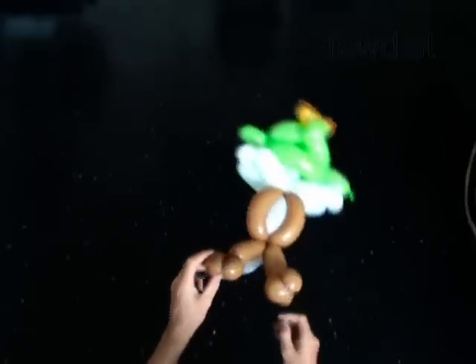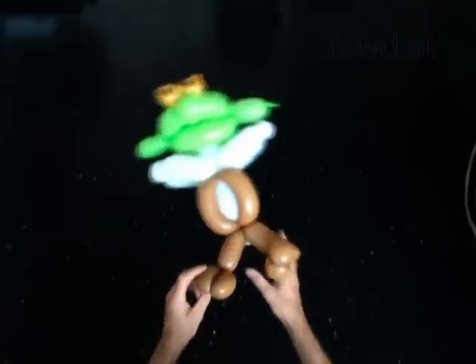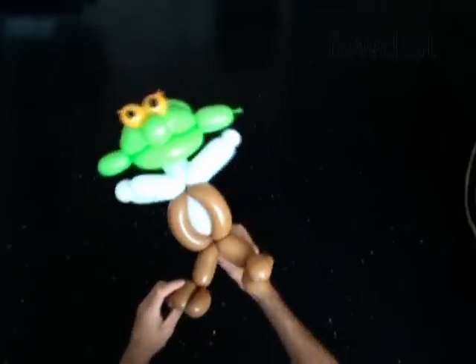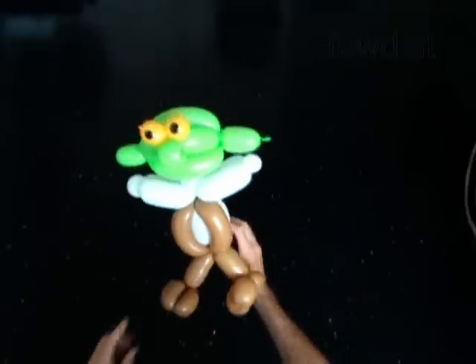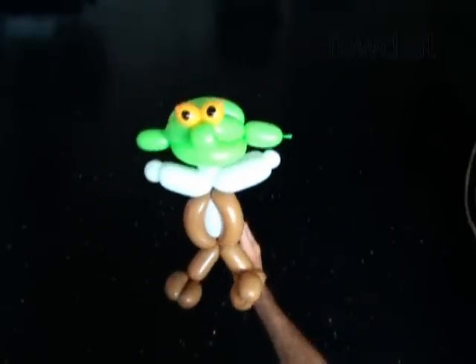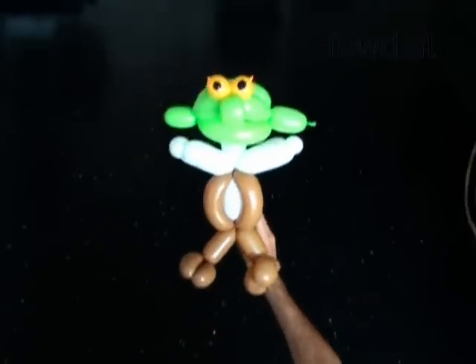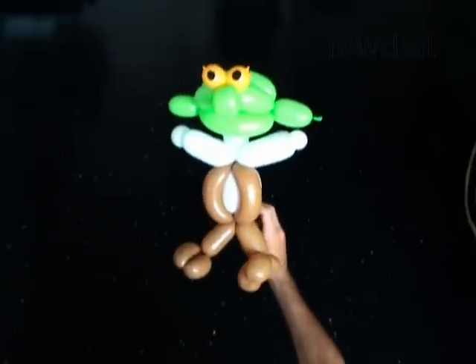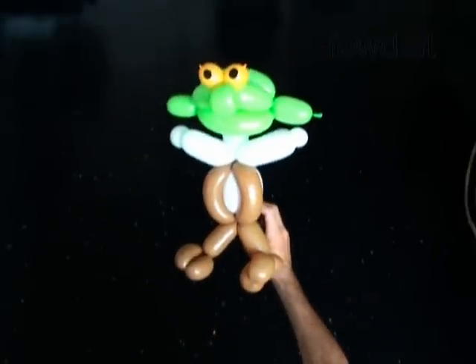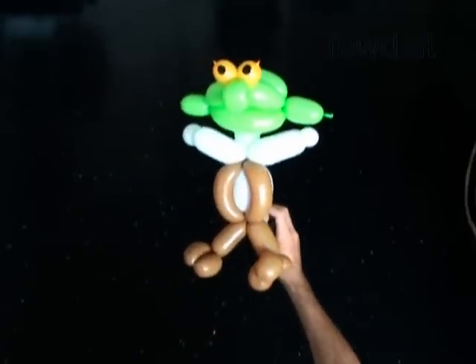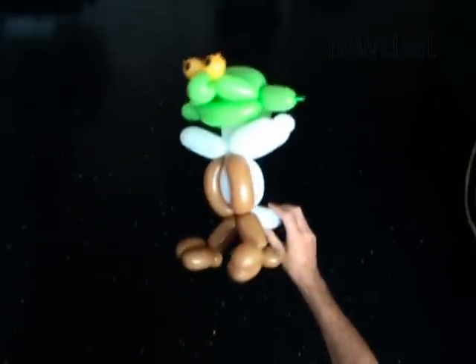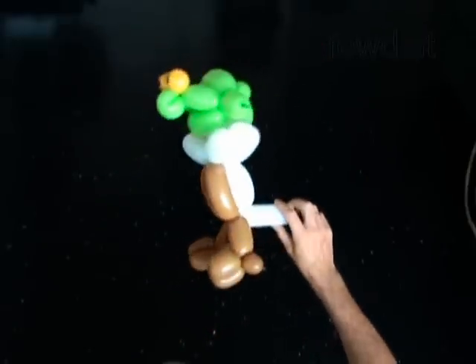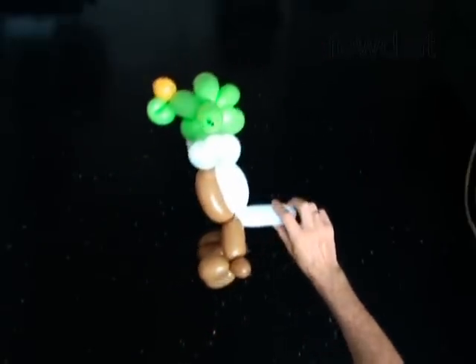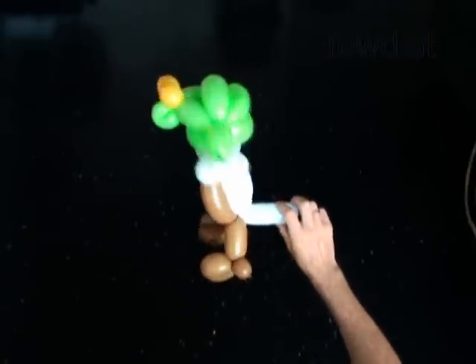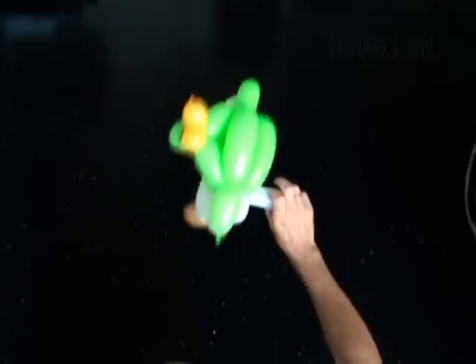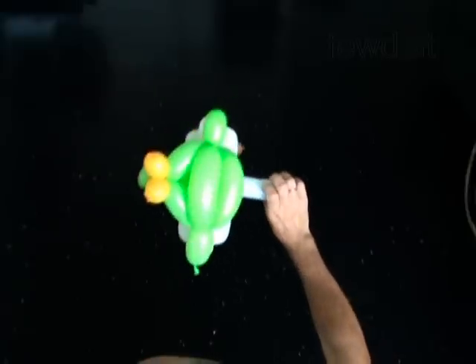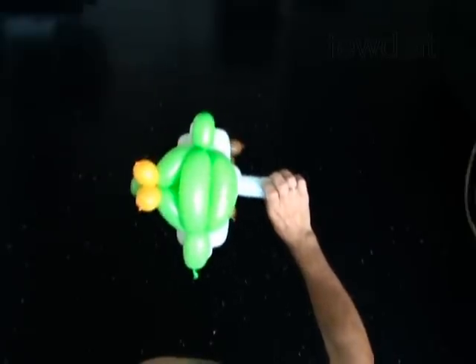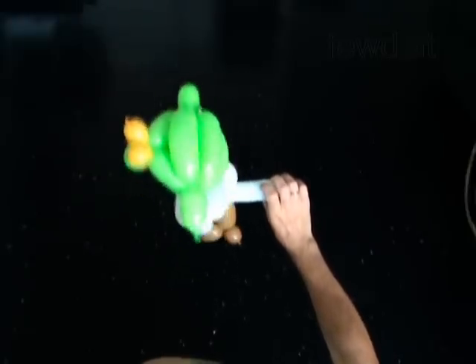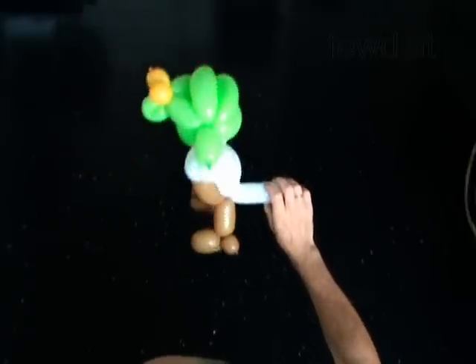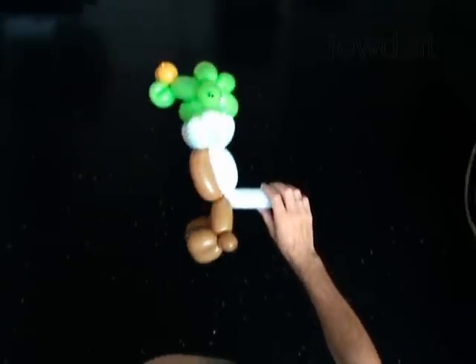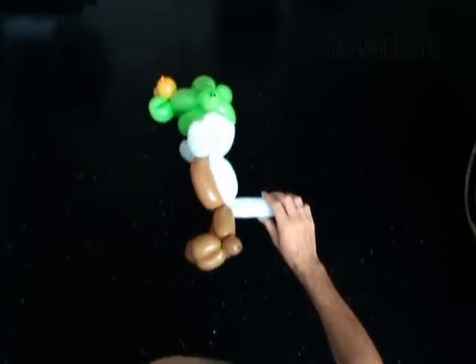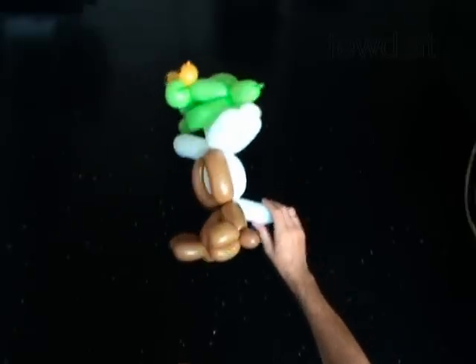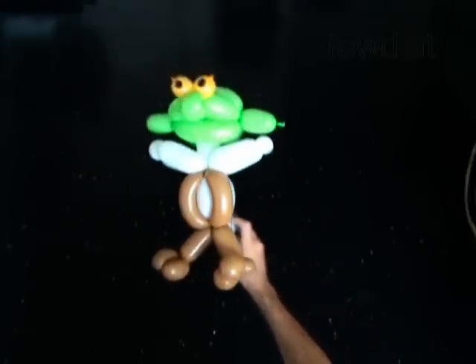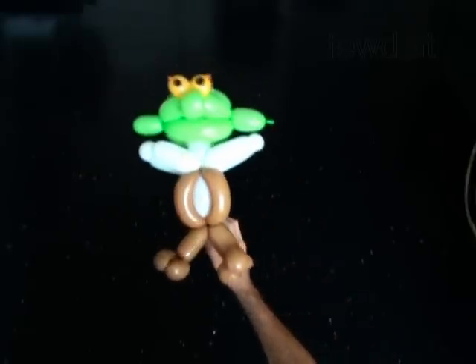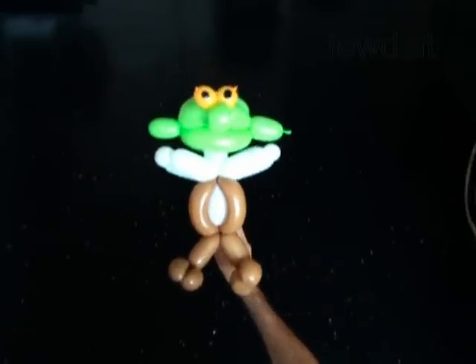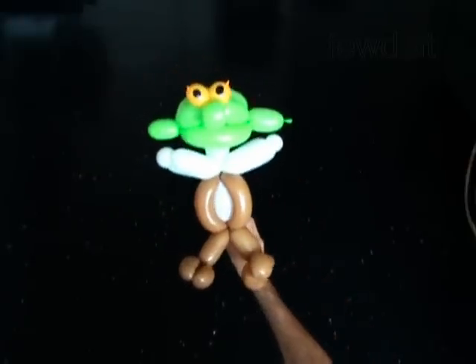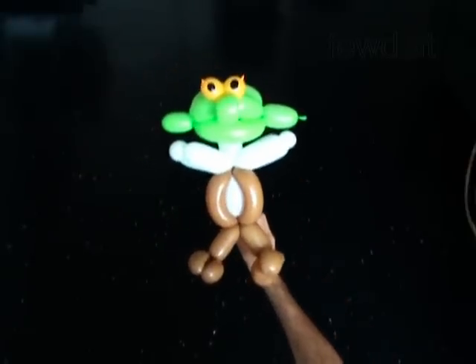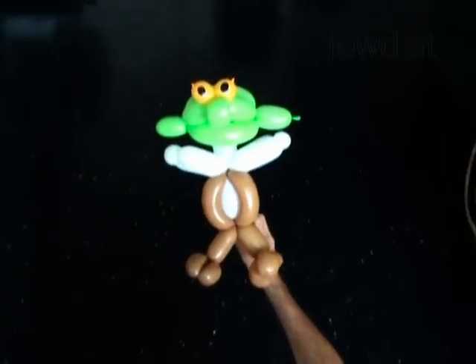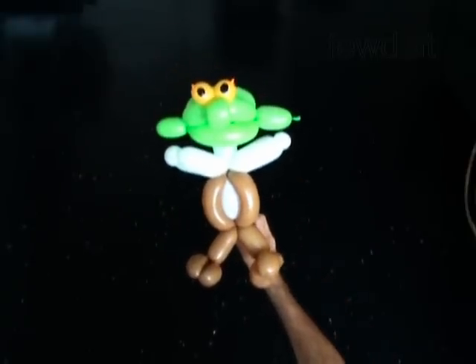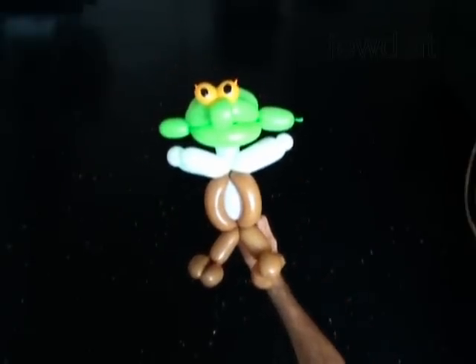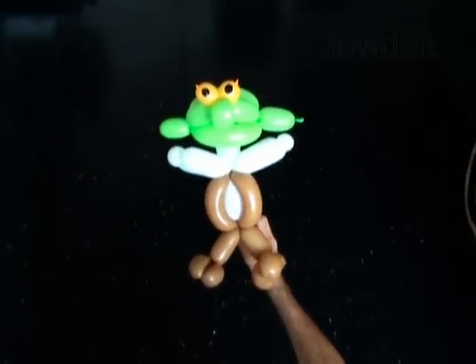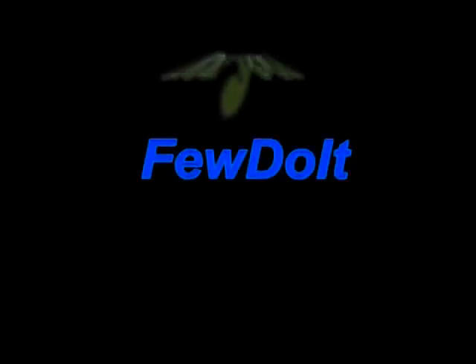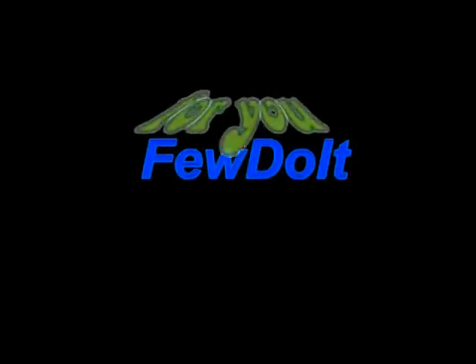Congratulations! You have made Shrek. Have fun!